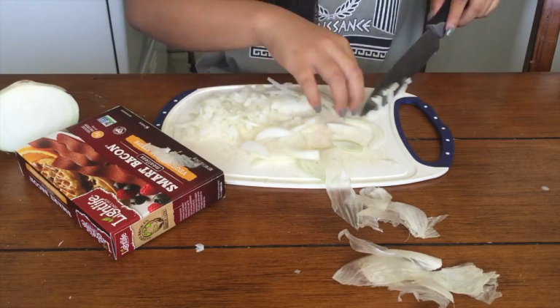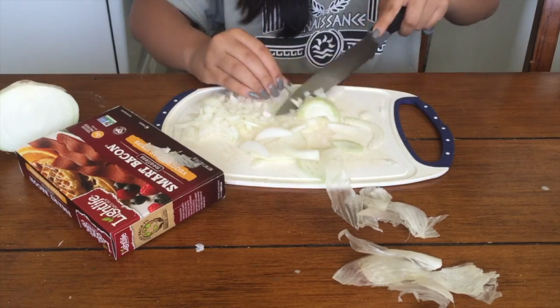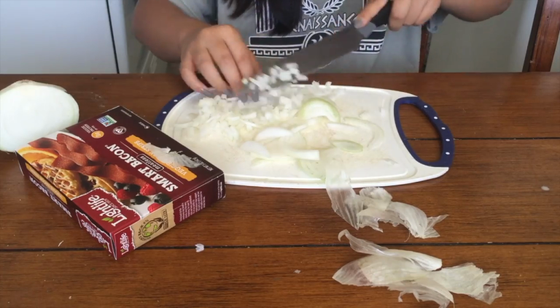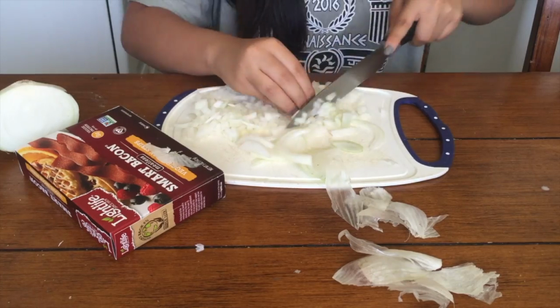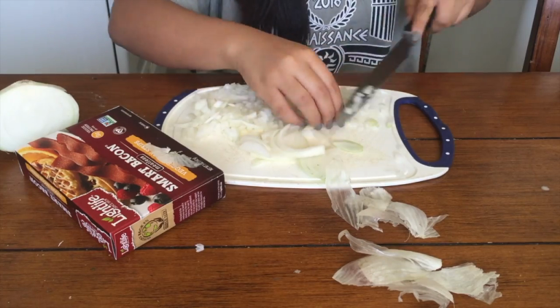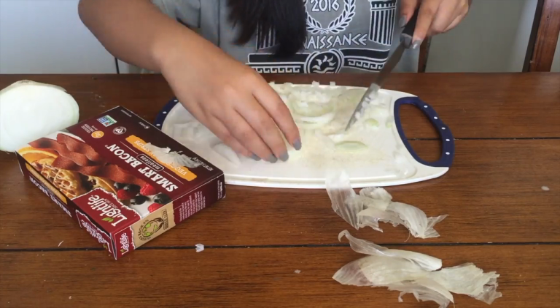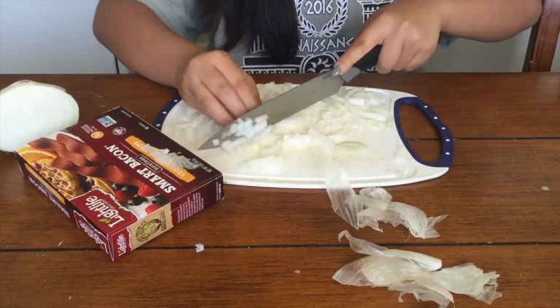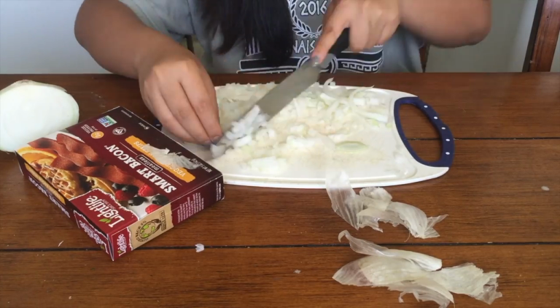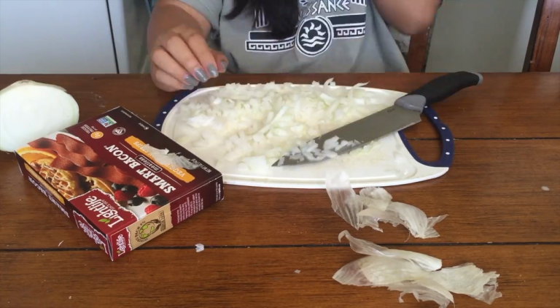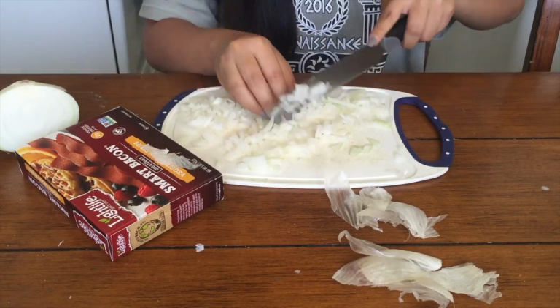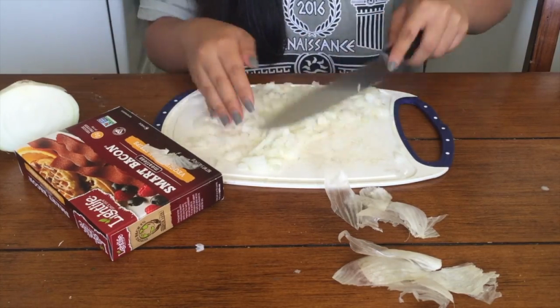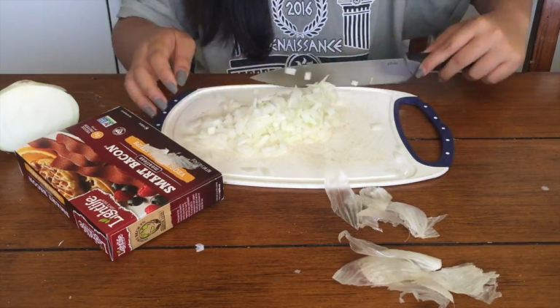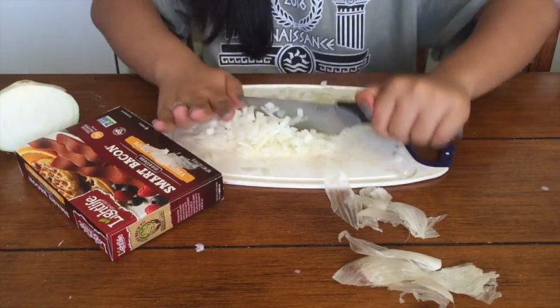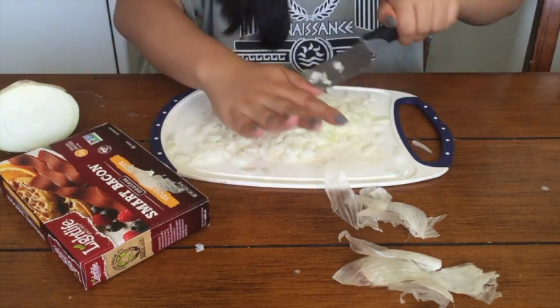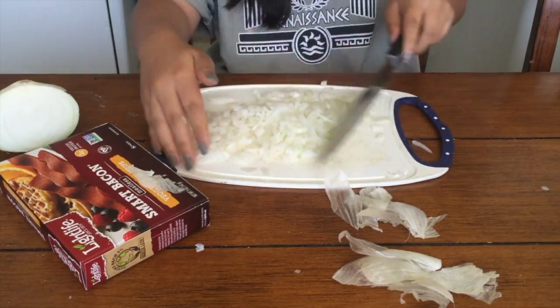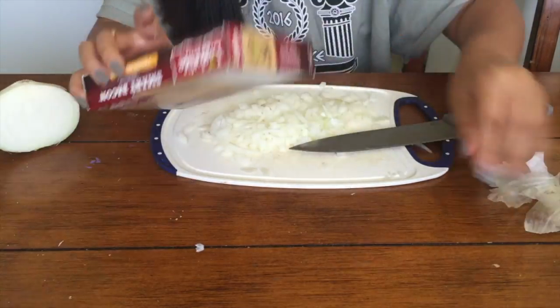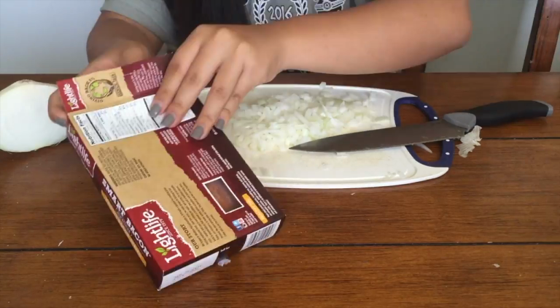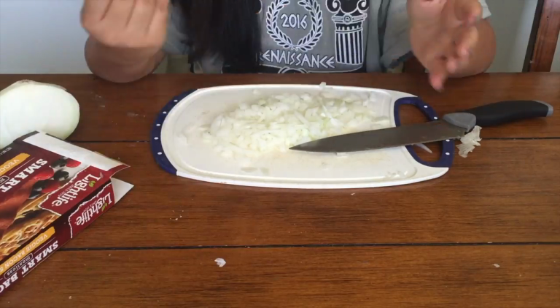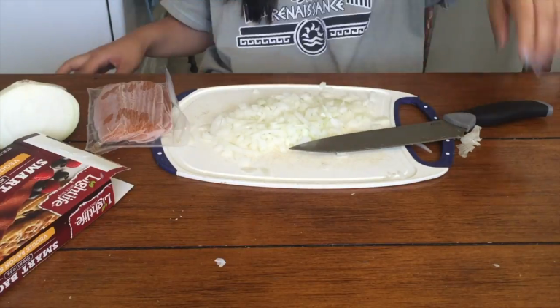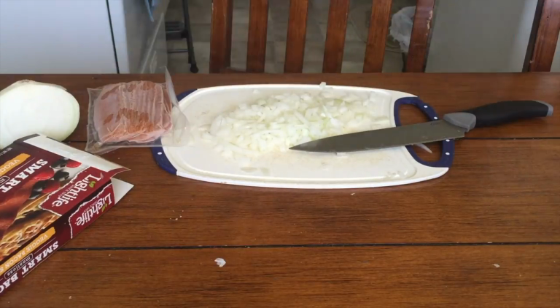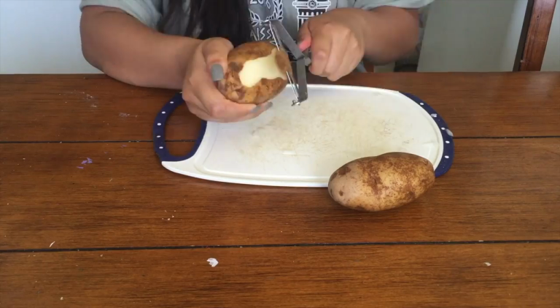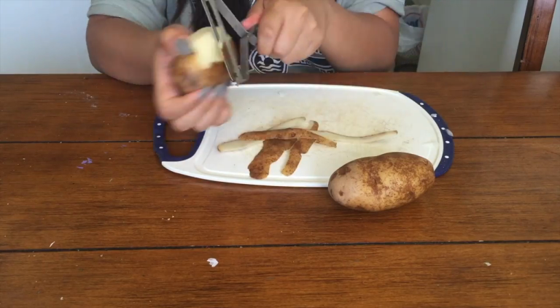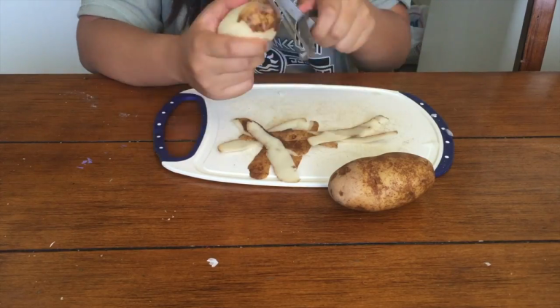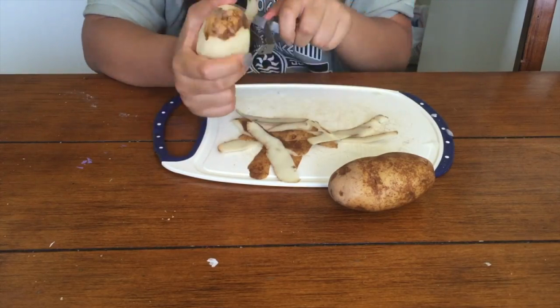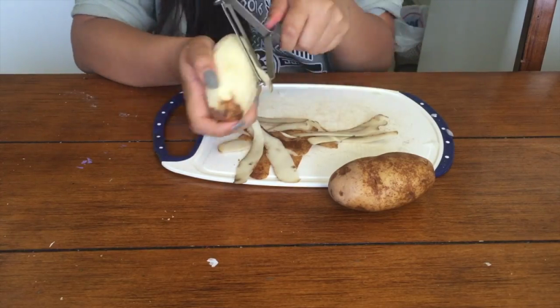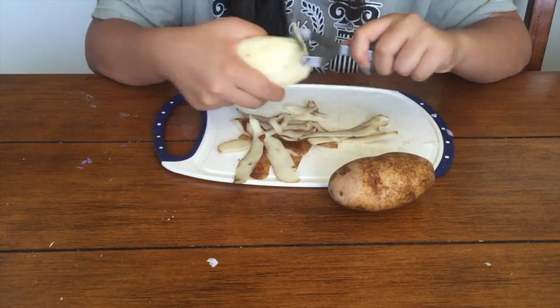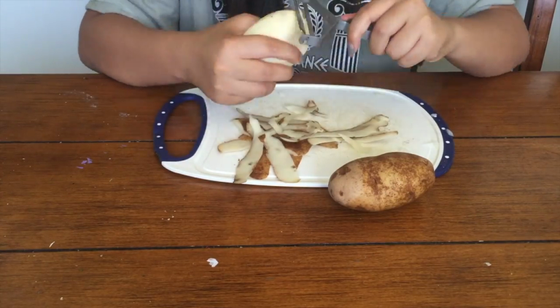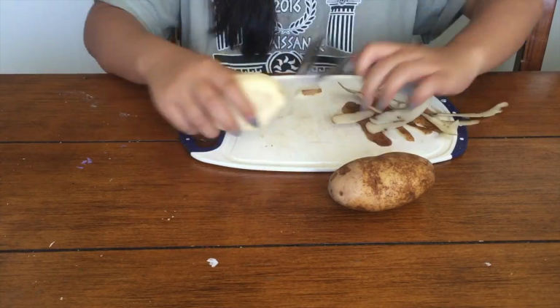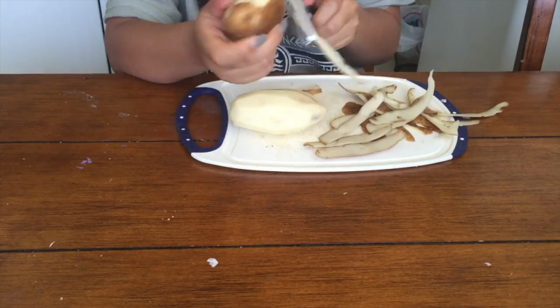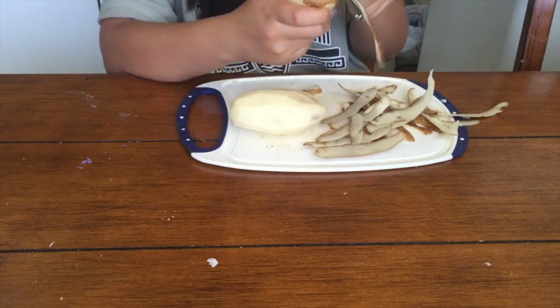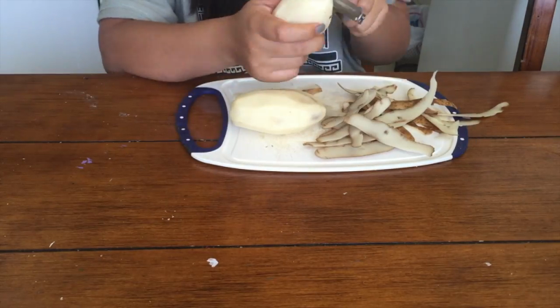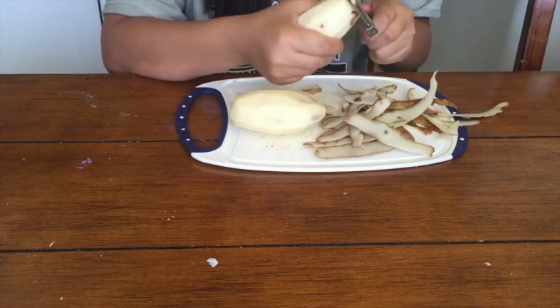I use a quarter of an onion because I'm only cooking this for myself, and I cook that with some bacon on the side — vegan bacon.